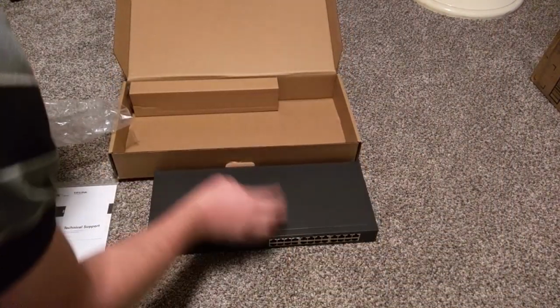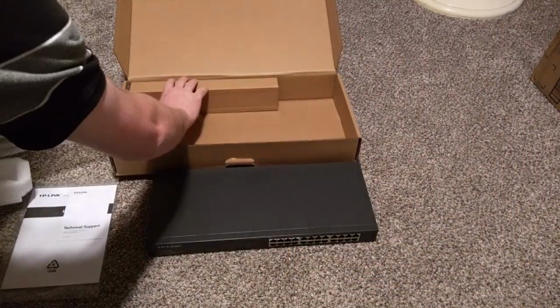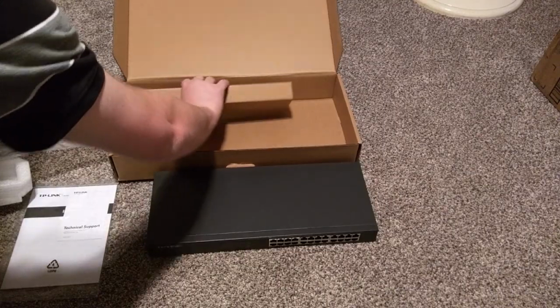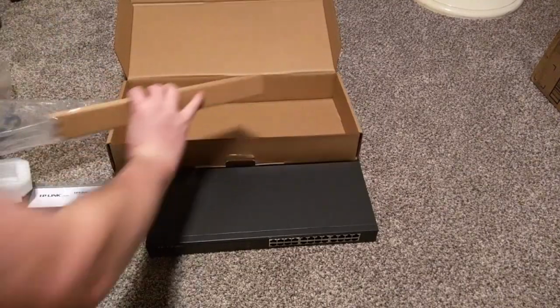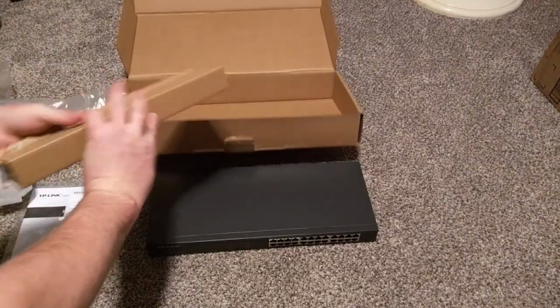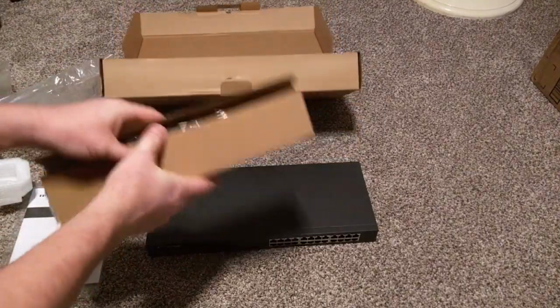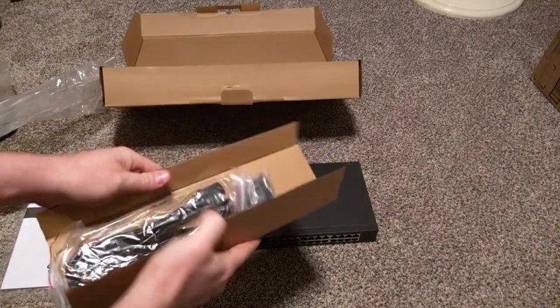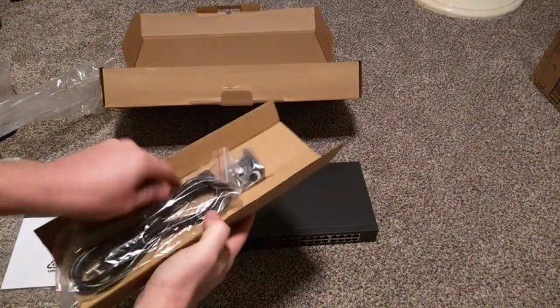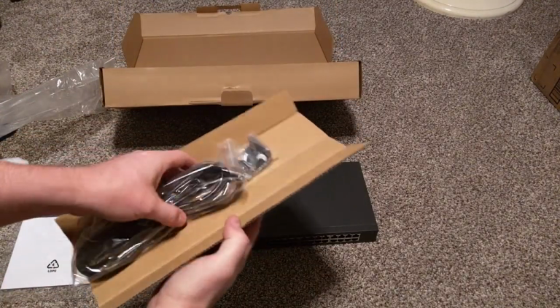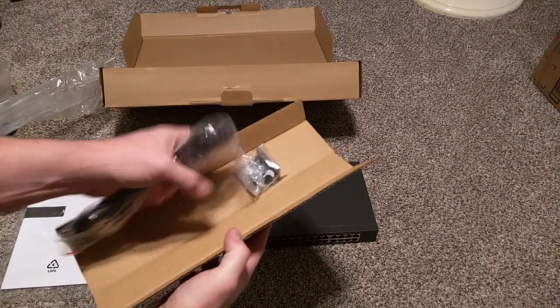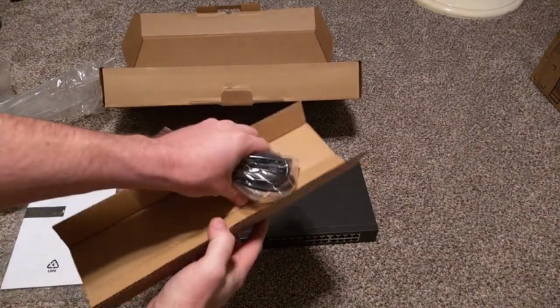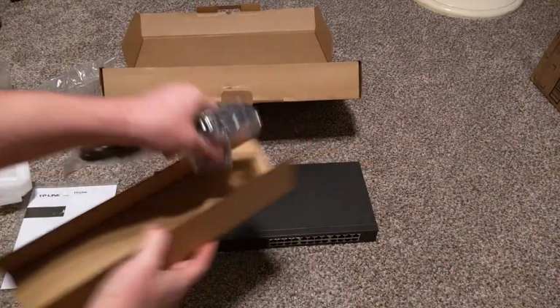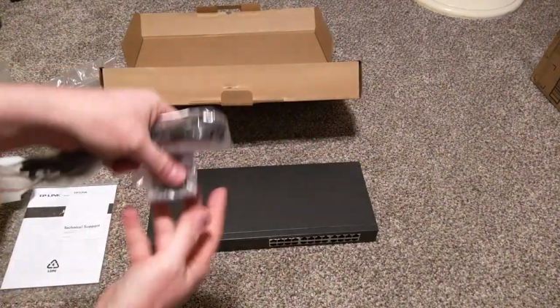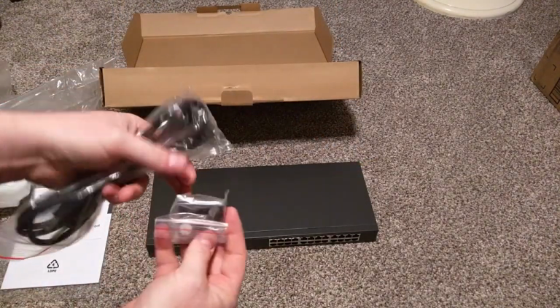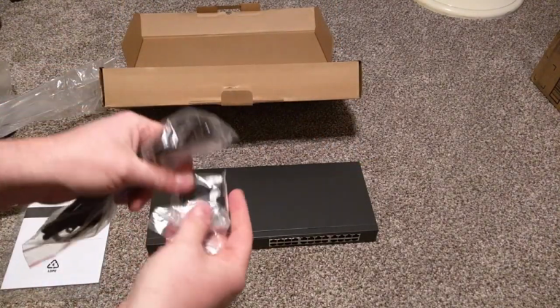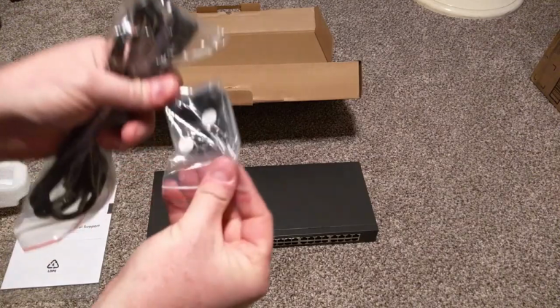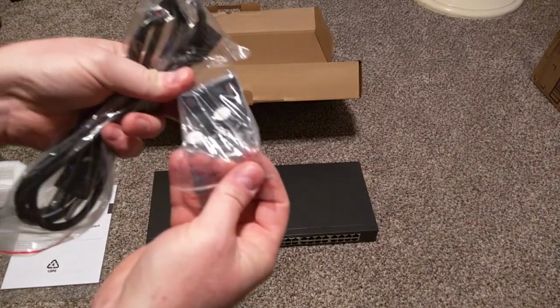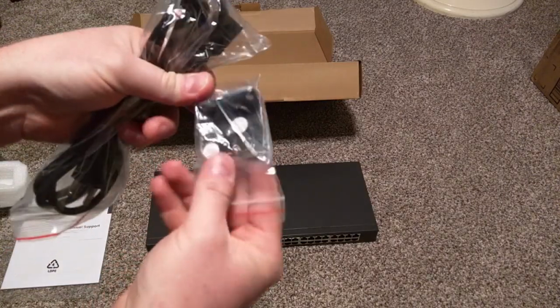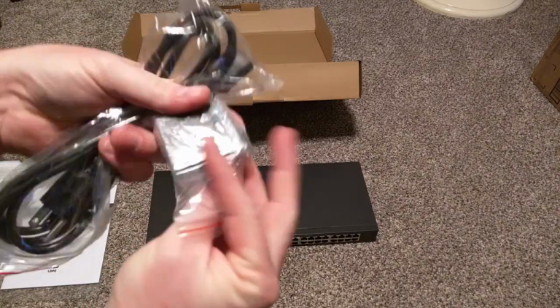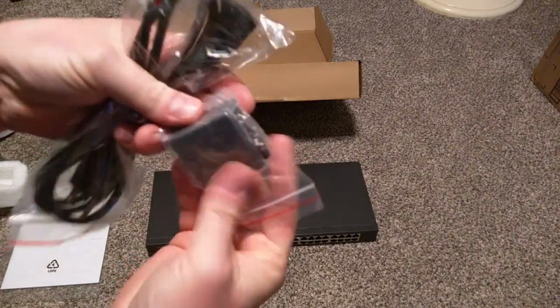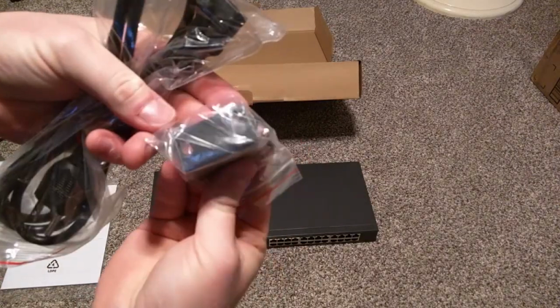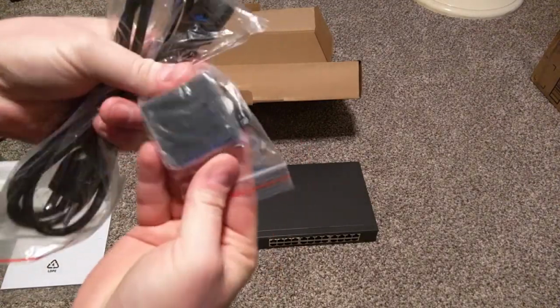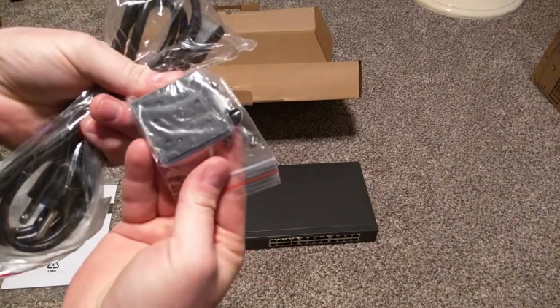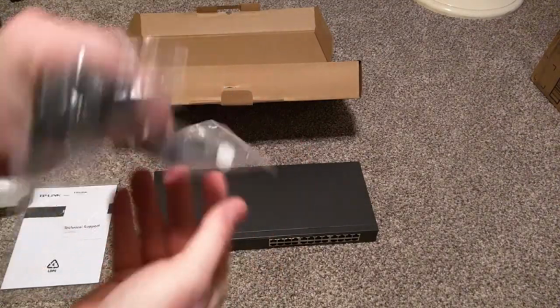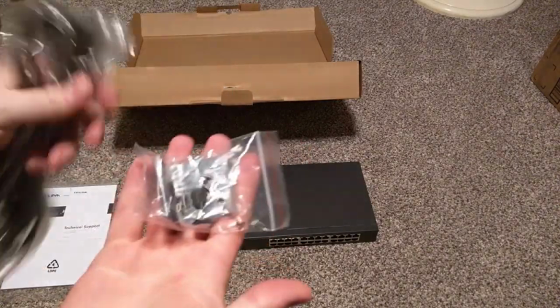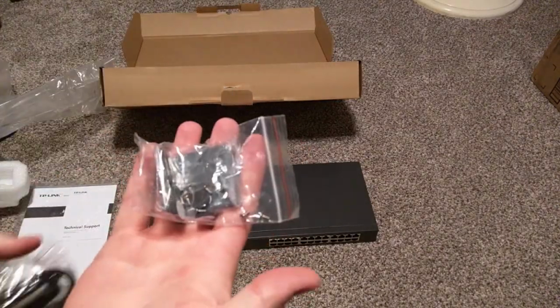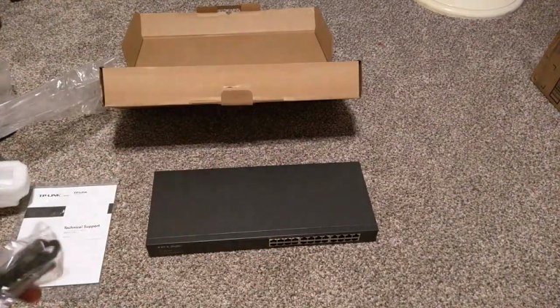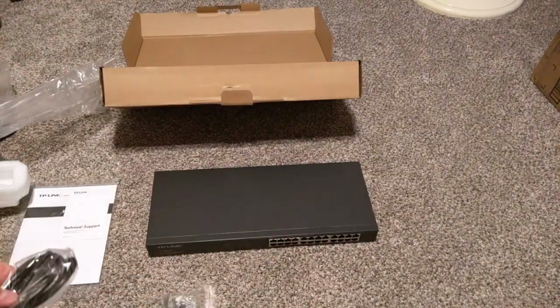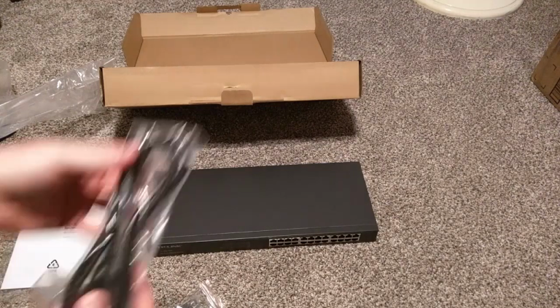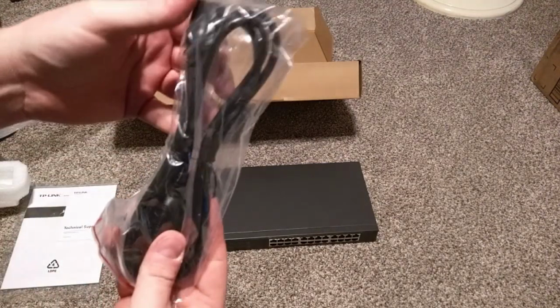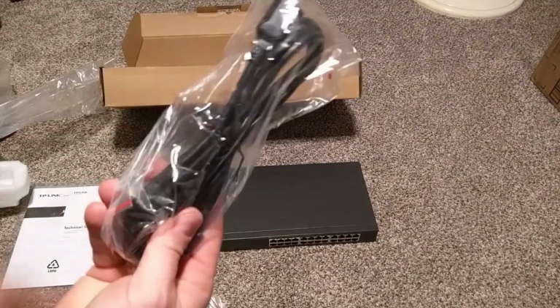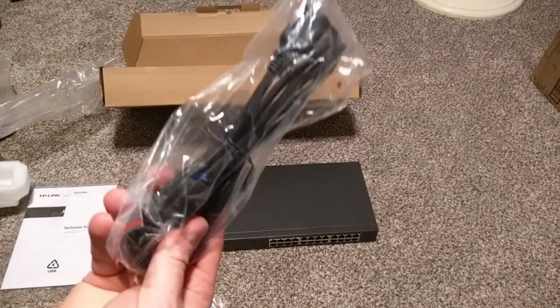There are a few more items in the box. It comes with accessories — brackets, screws, and whatnot — which we'll look at in a second. And also the power cable for the switch.